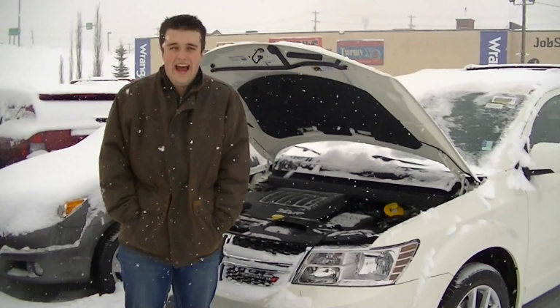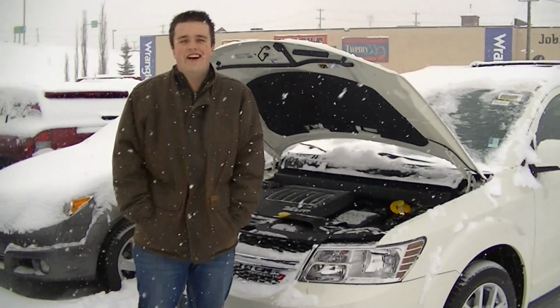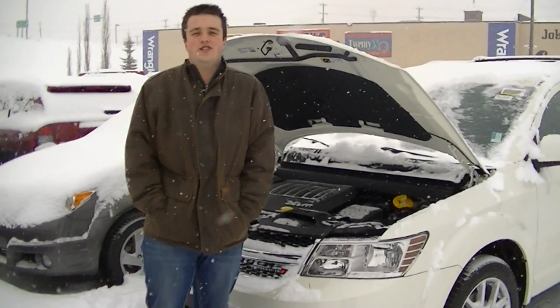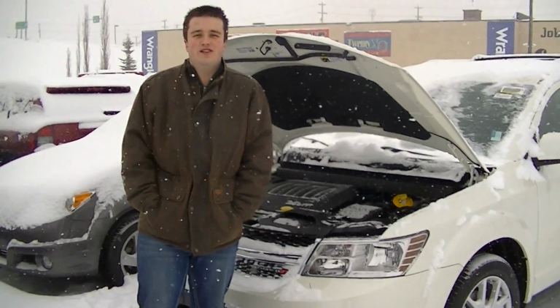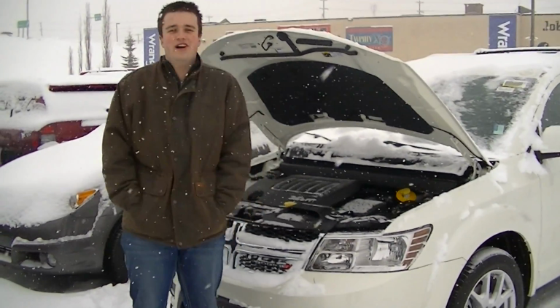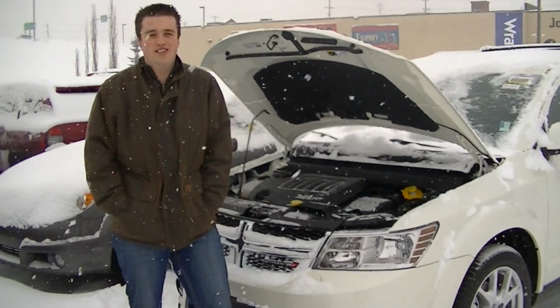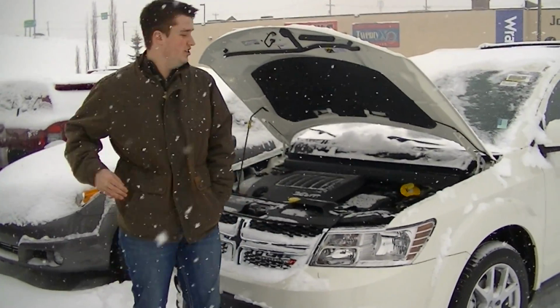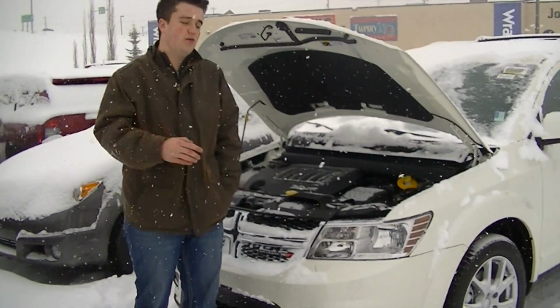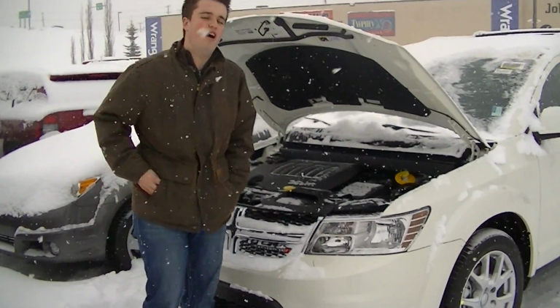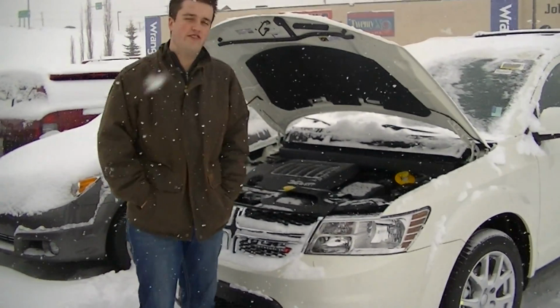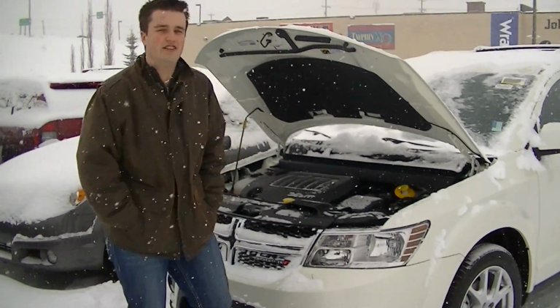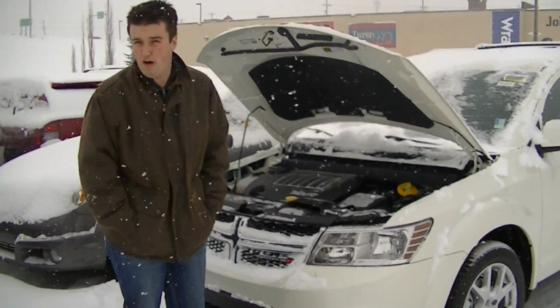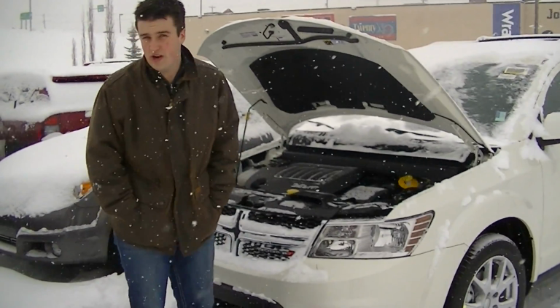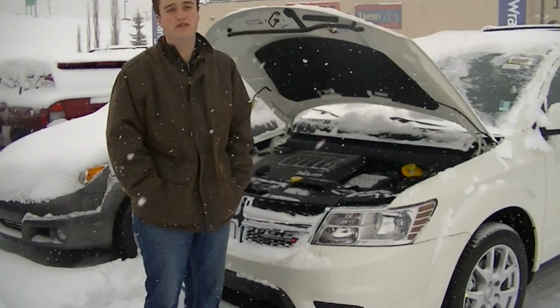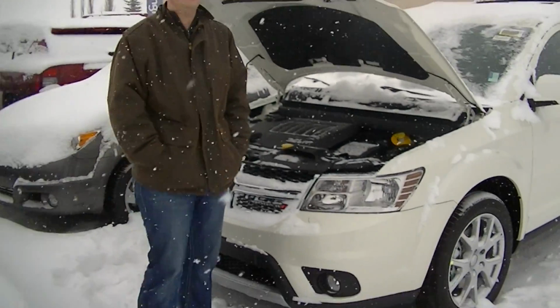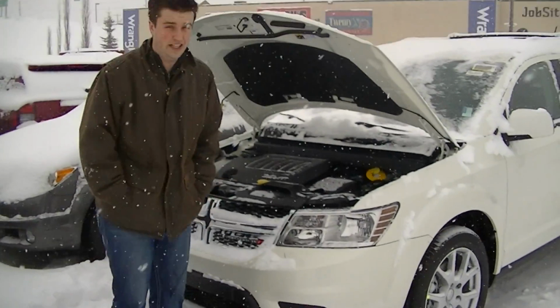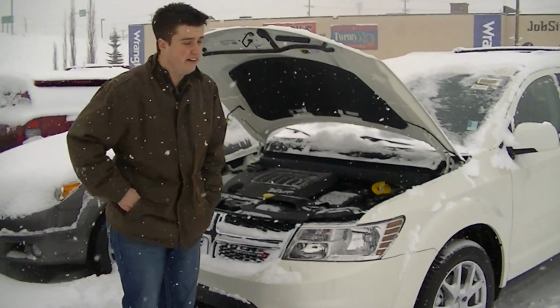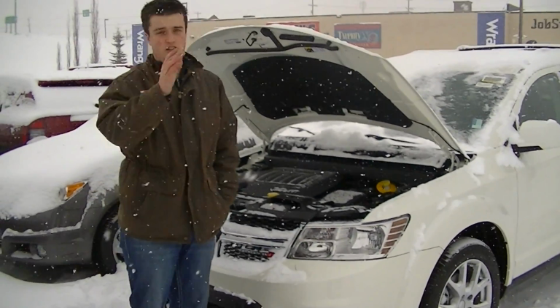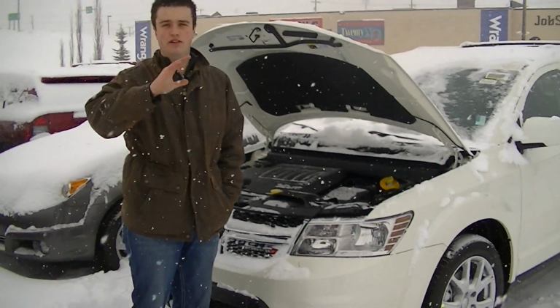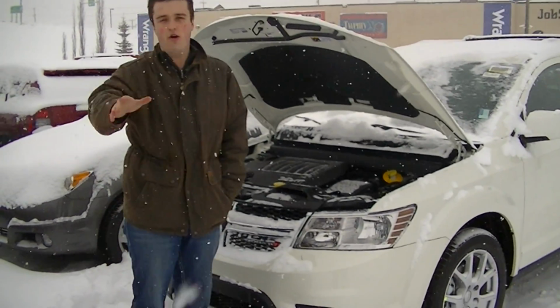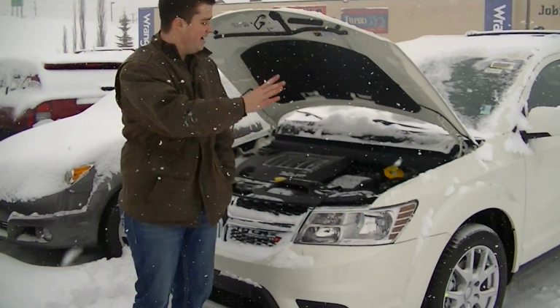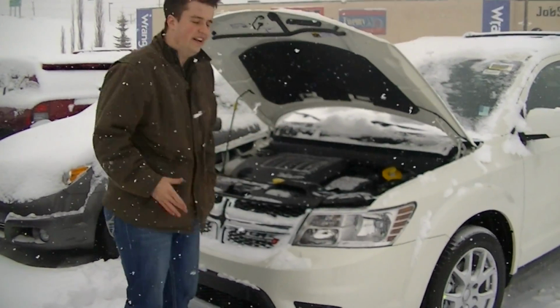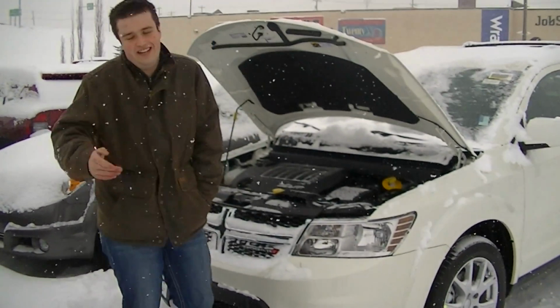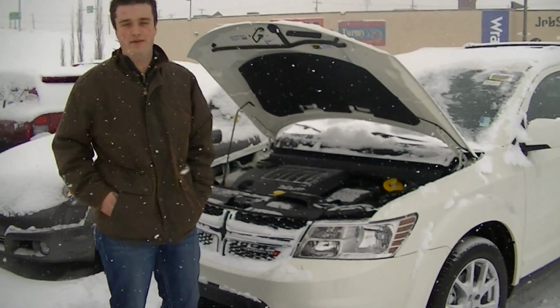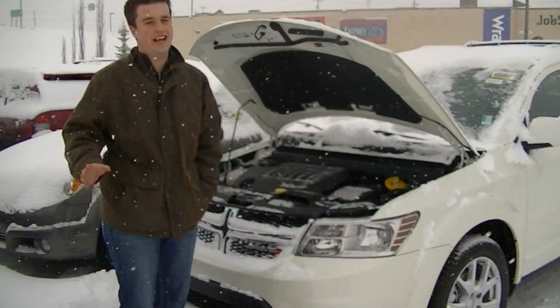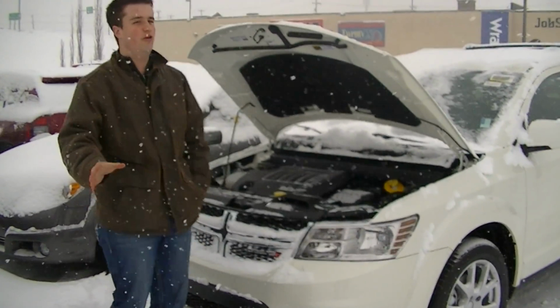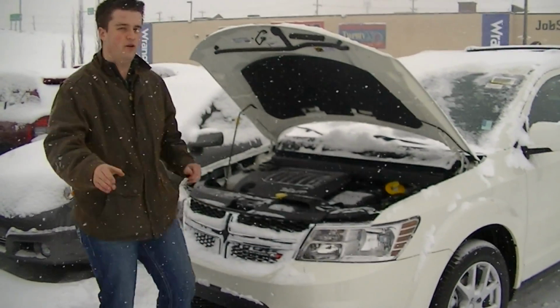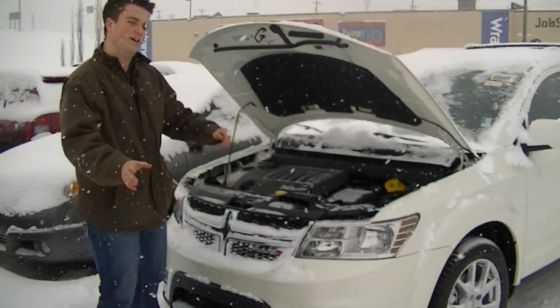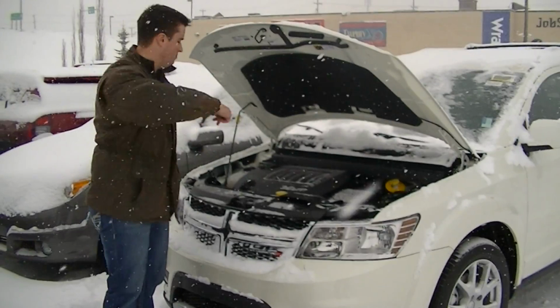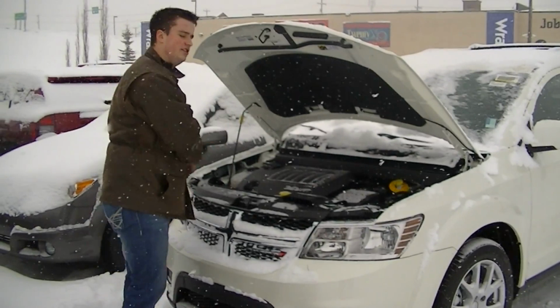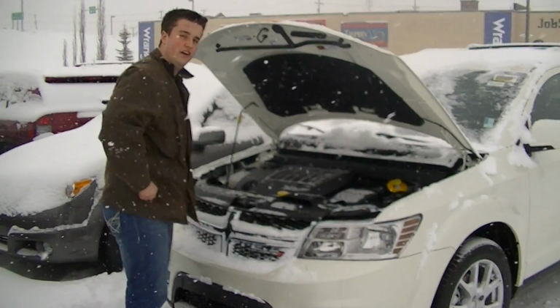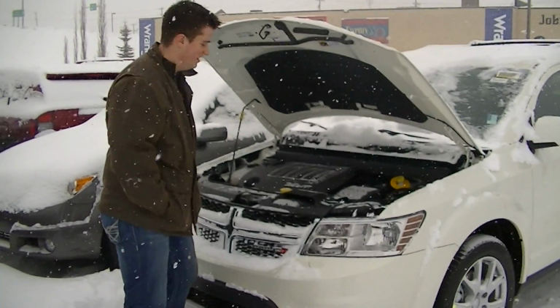Hey Larry, this is Spencer from Londonderry Dodge, just doing a quick walk around of an RT all-wheel drive 2014 Journey. Sorry about the snow and ice on it — it's just that time of year. My camera girl may be cold so it might shake, but let's just go around and look at this.